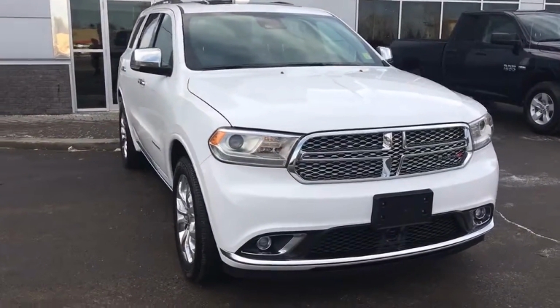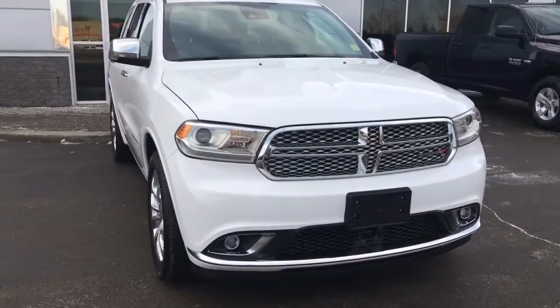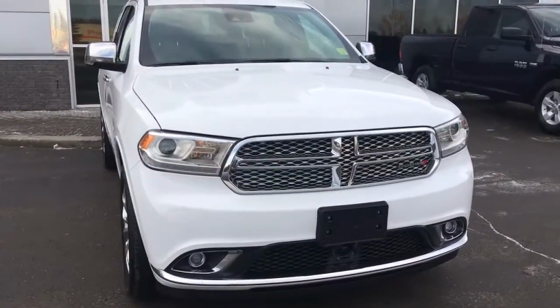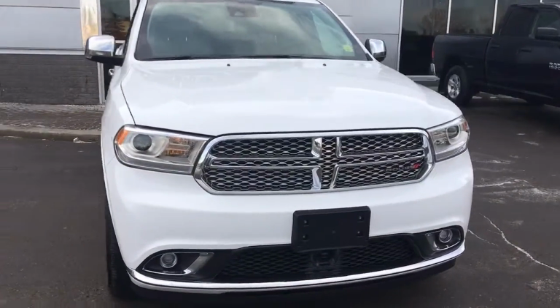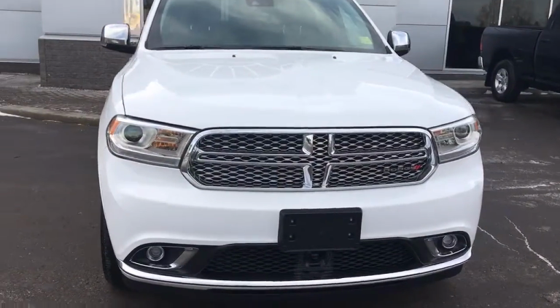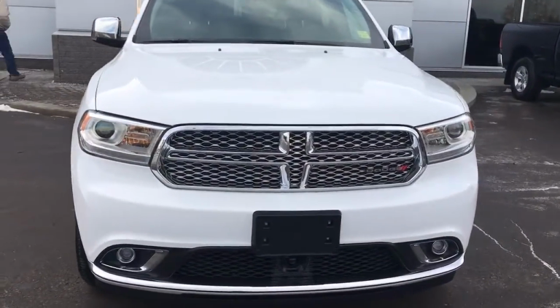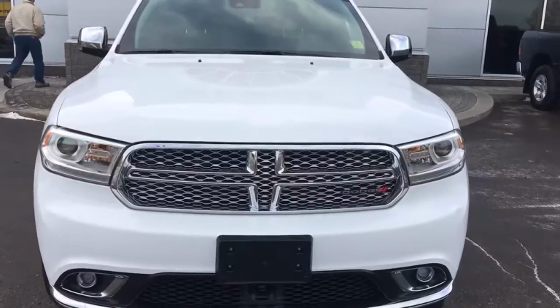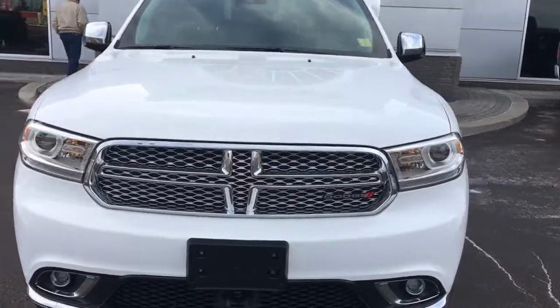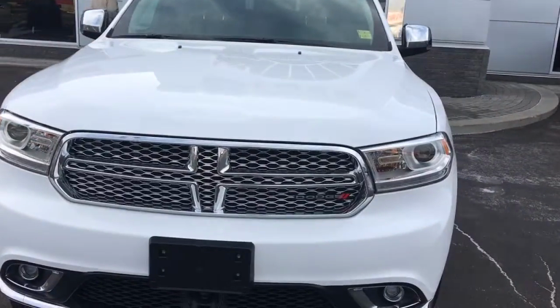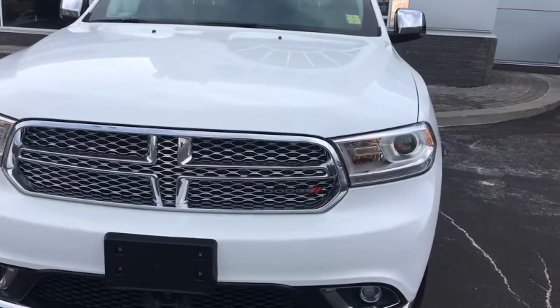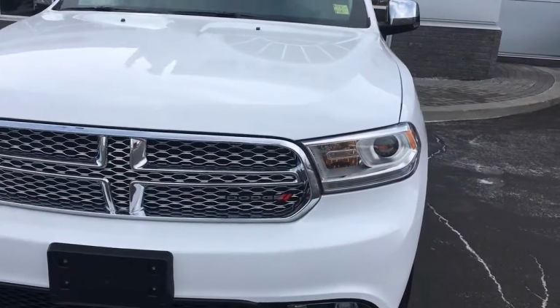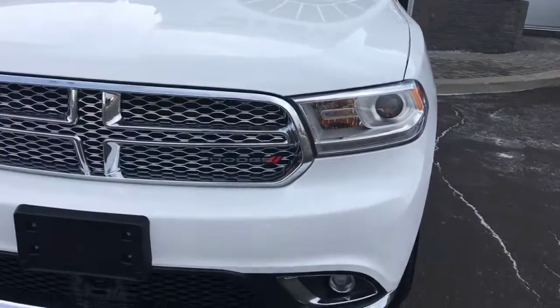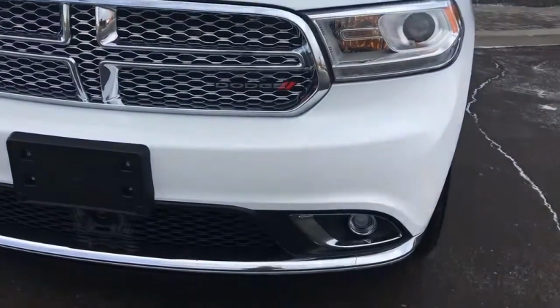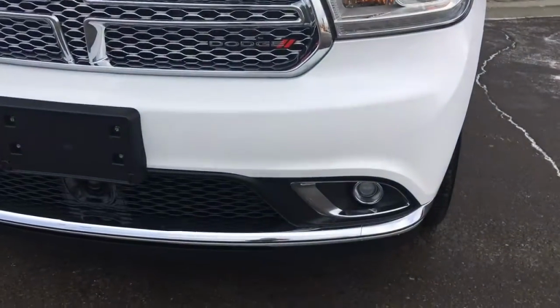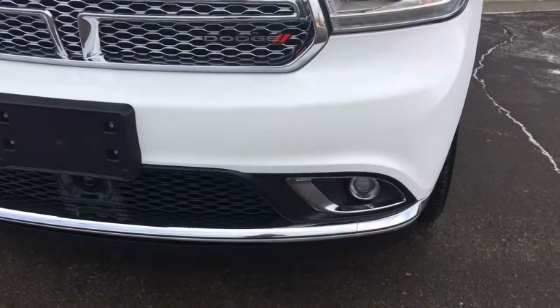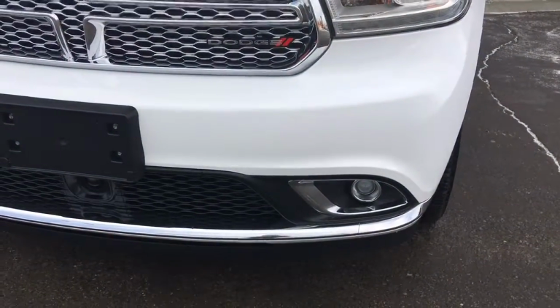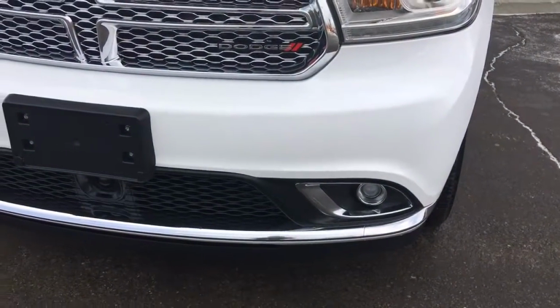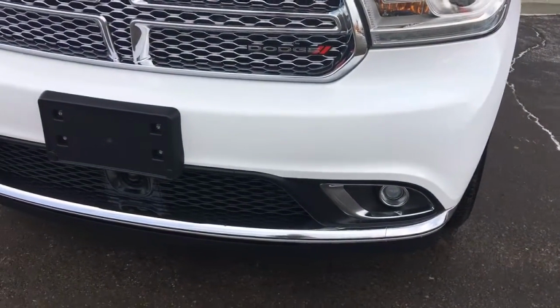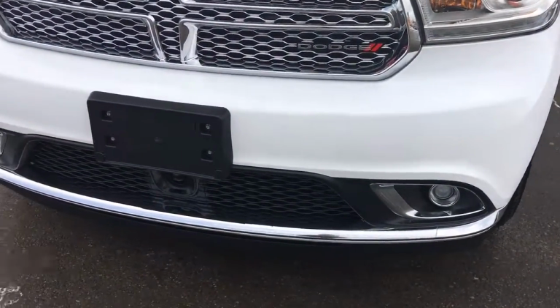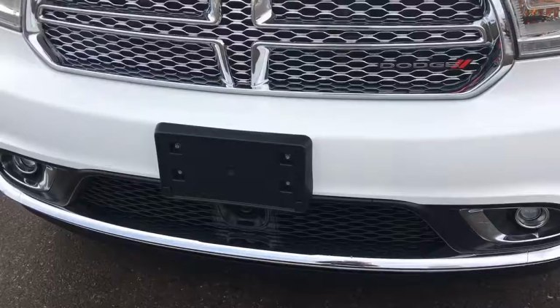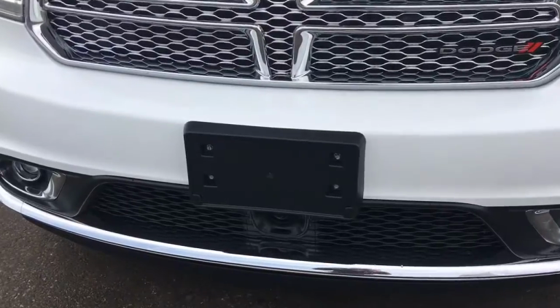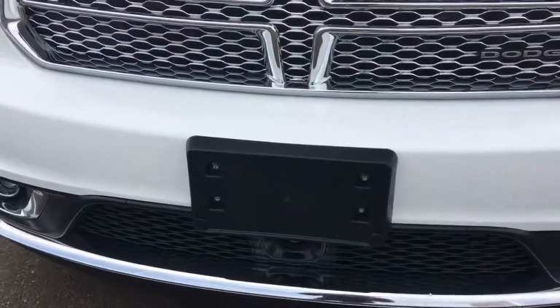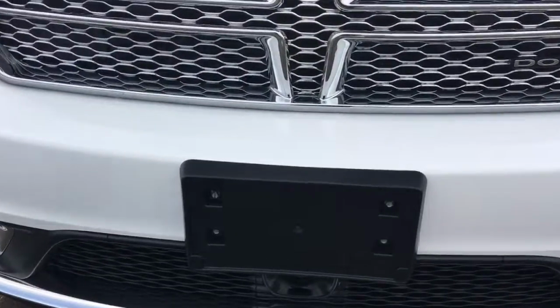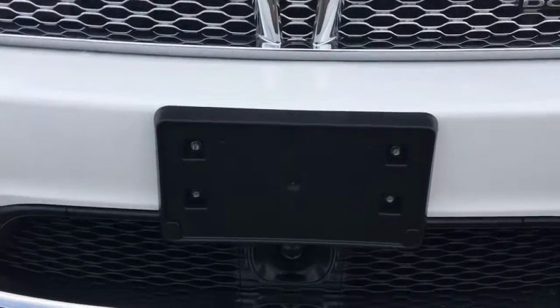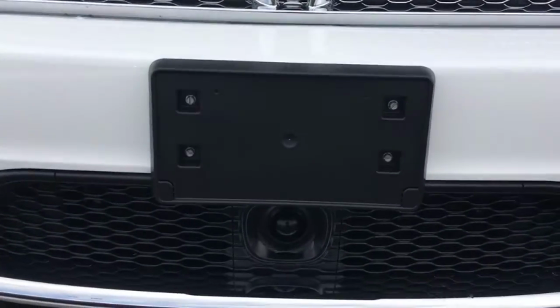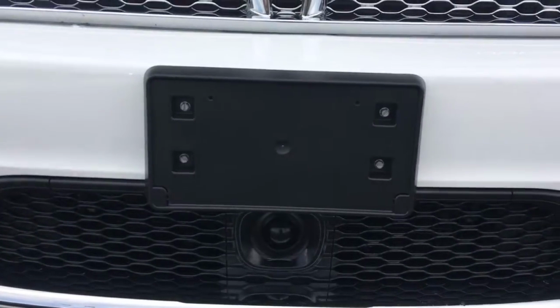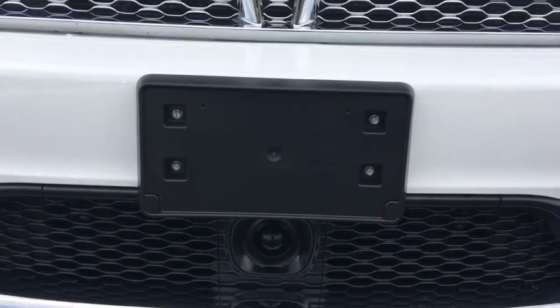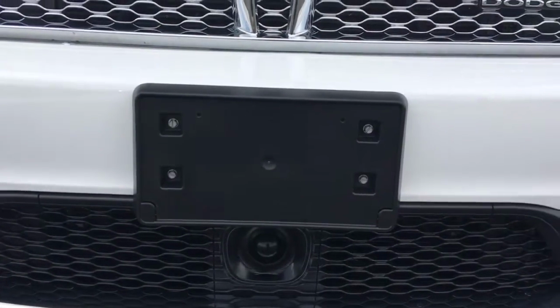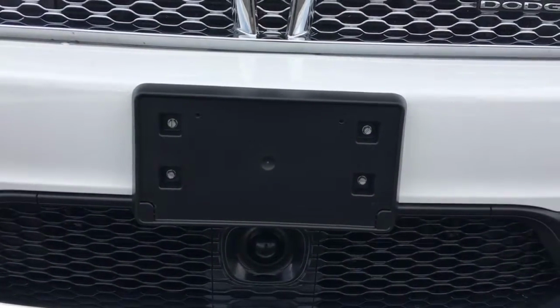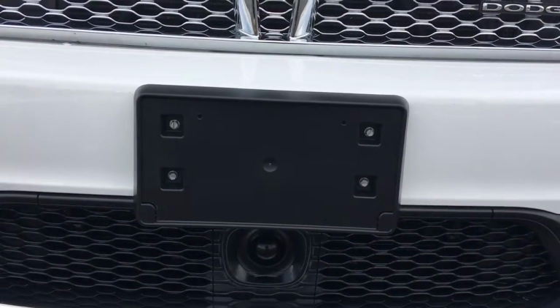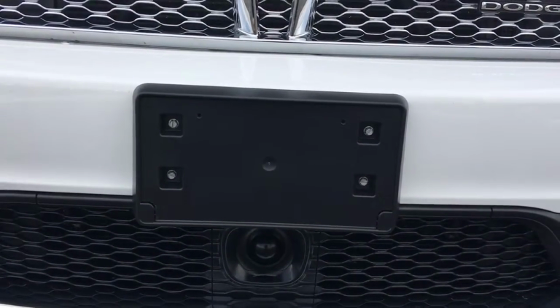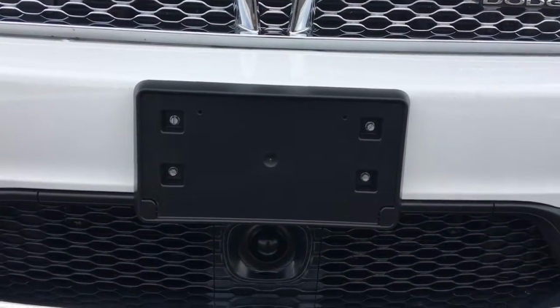Over here we have your headlights, daytime running lights and signal lights, and at the bottom here we have your fog lights. There is also a dome here underneath, and this is your adaptive cruise control forward collision dome.